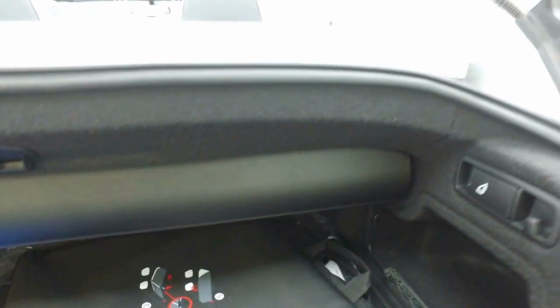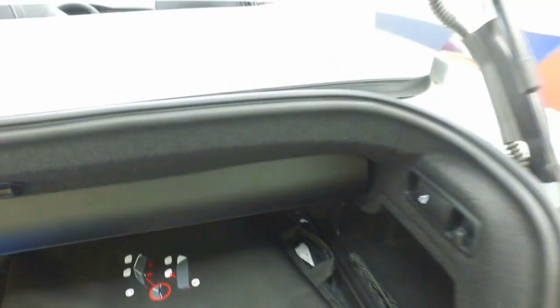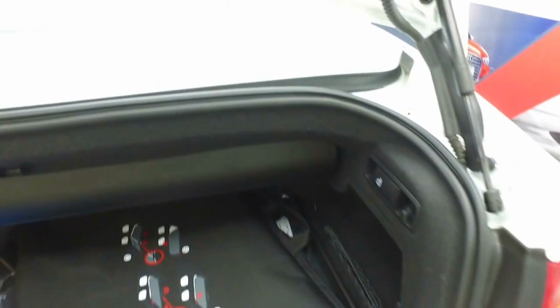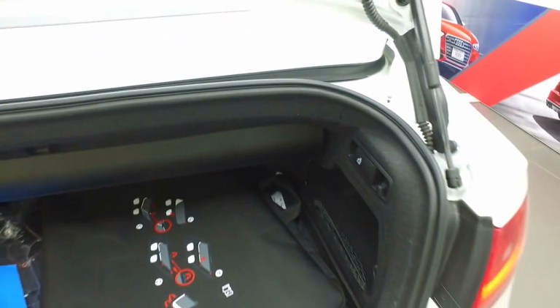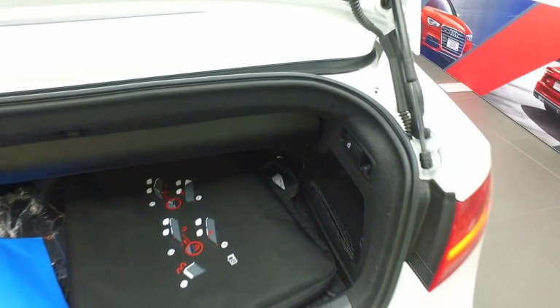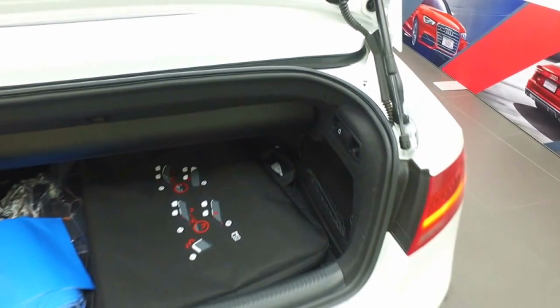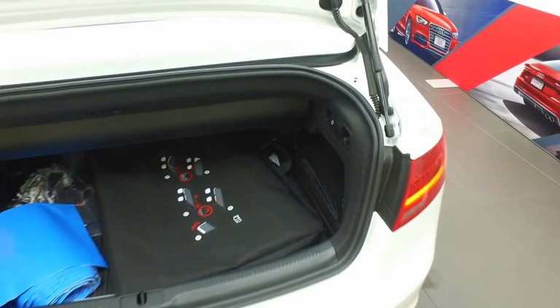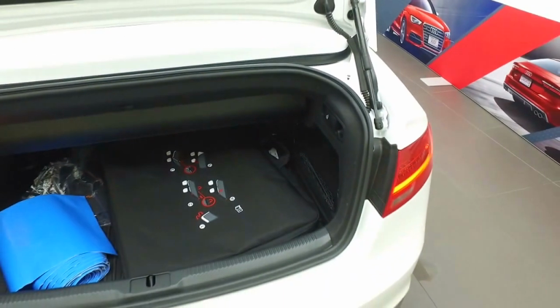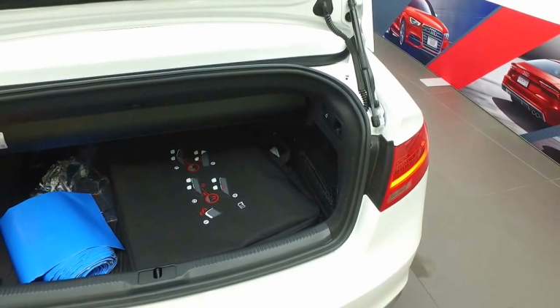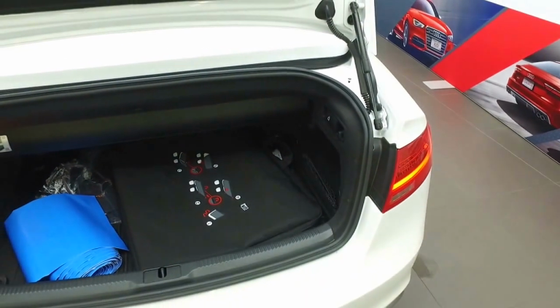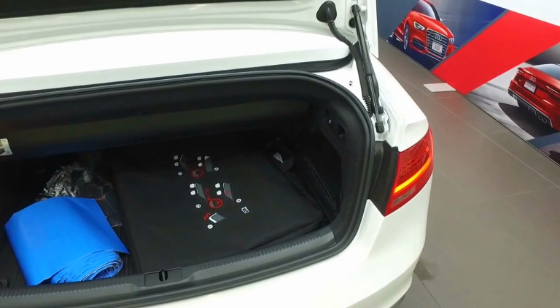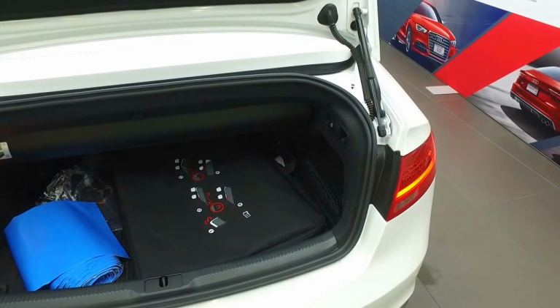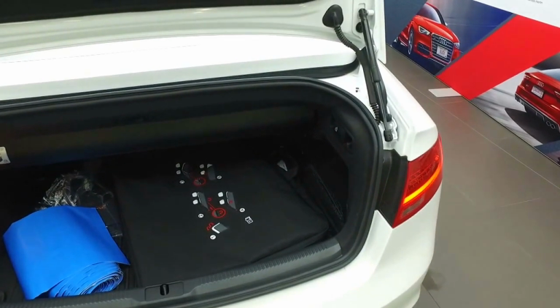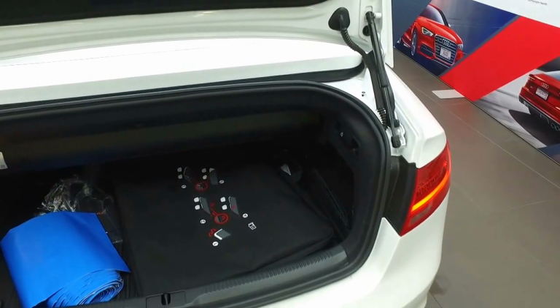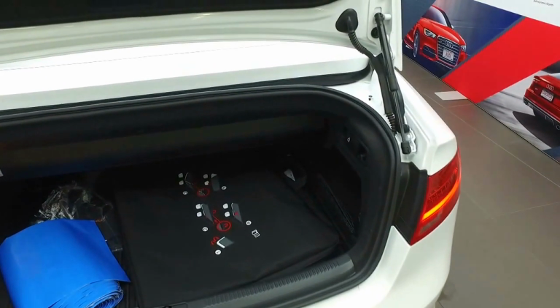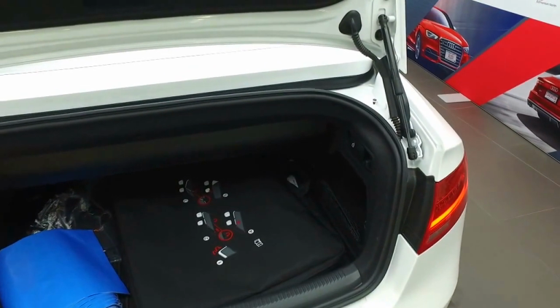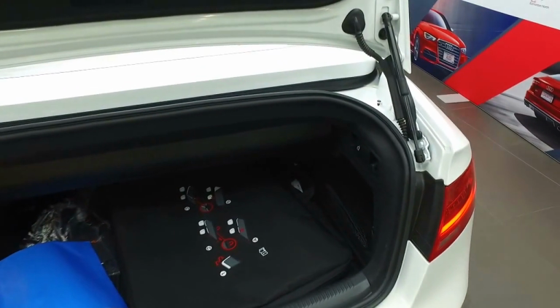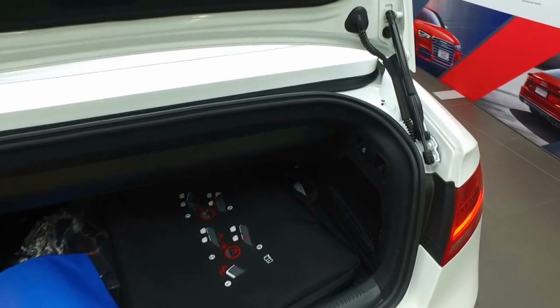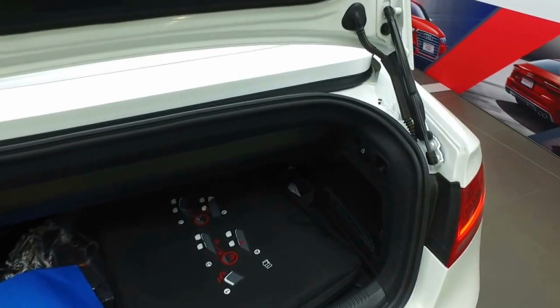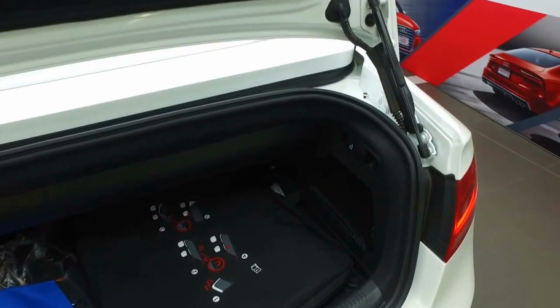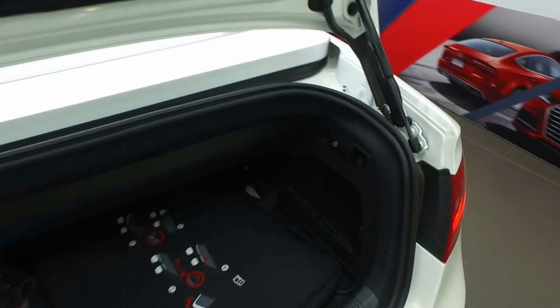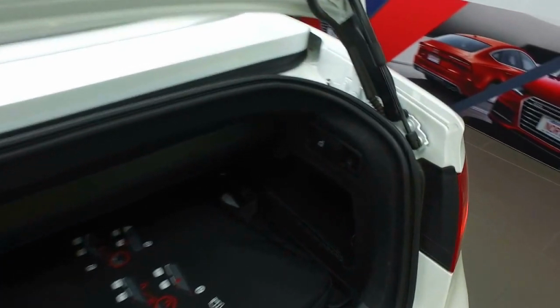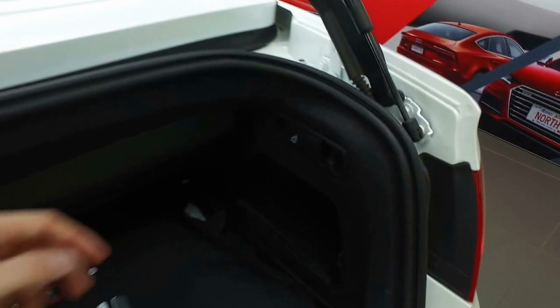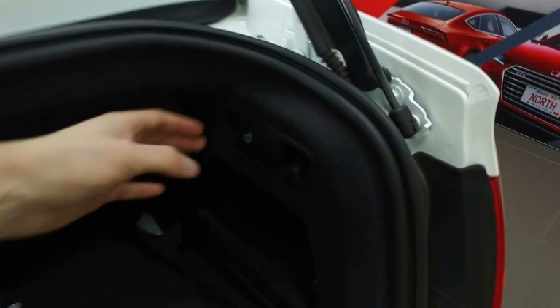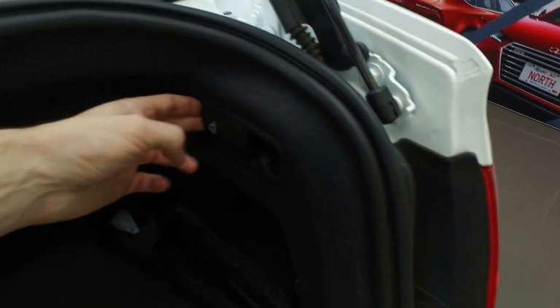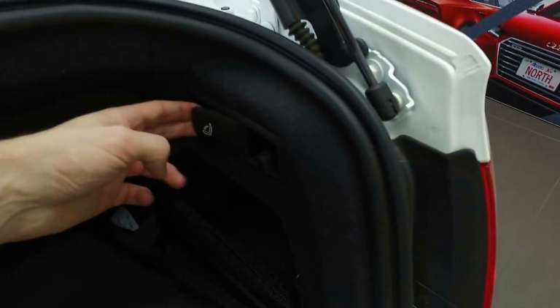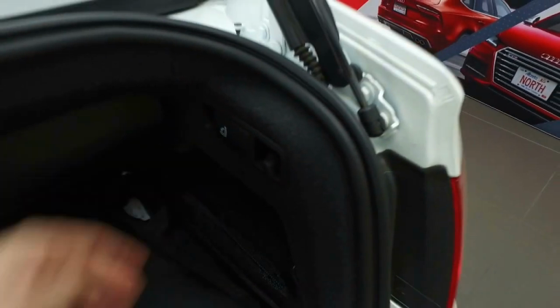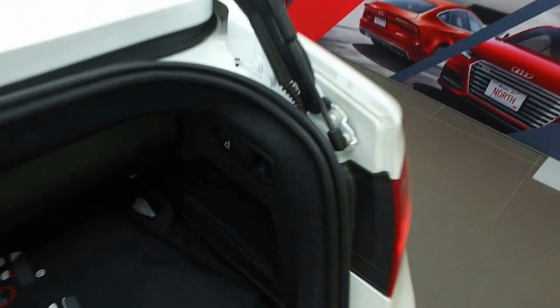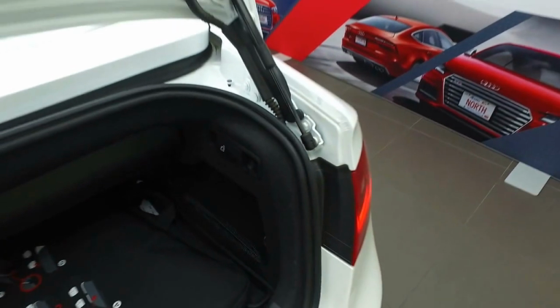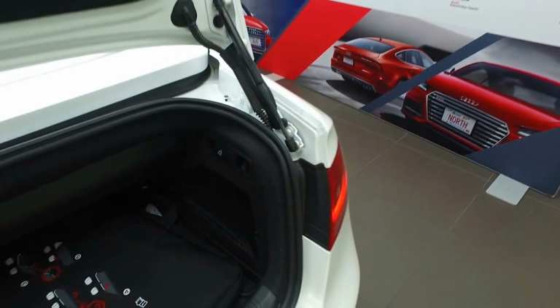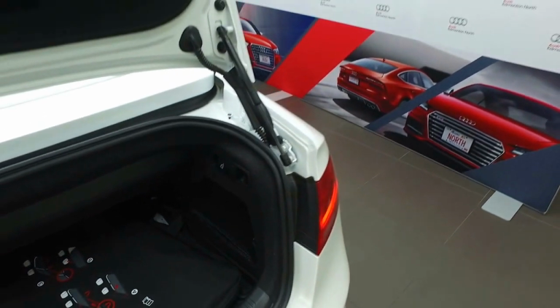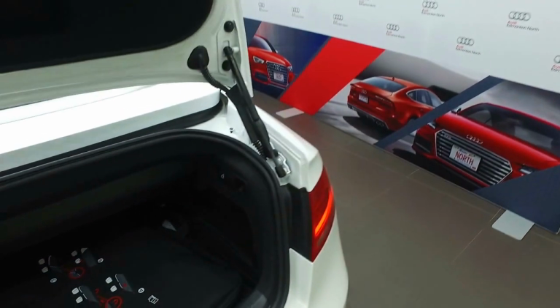There is a rubber cargo tray in the back which comes standard, as well as all-weather mats on the inside of the vehicle as part of our northern protection package here at Audi Edmonton North. You've also got the quick release latches here to fold the seats down — plenty of space in the back.